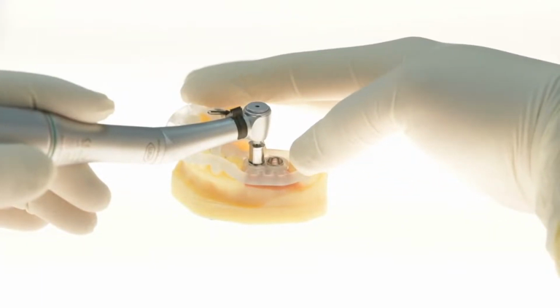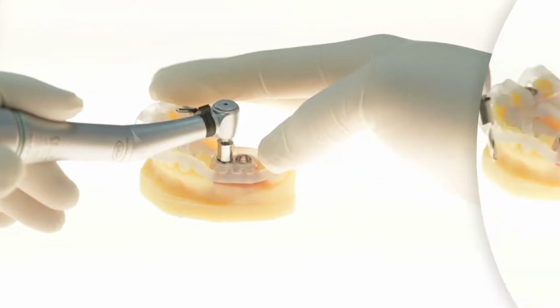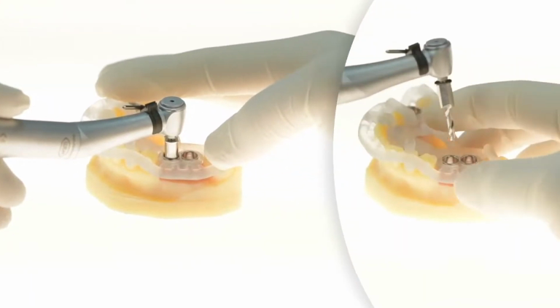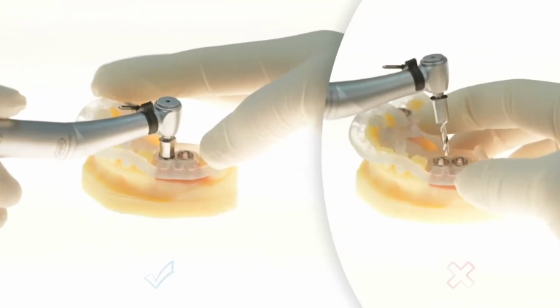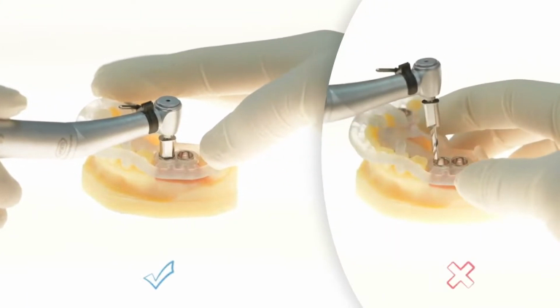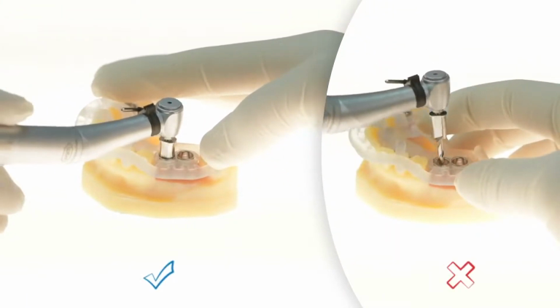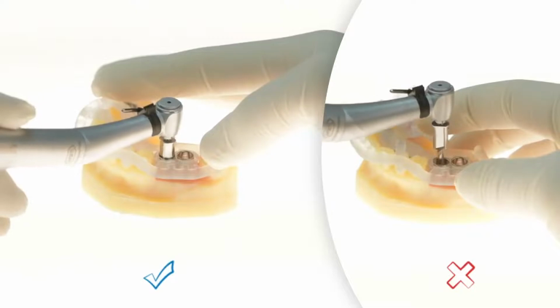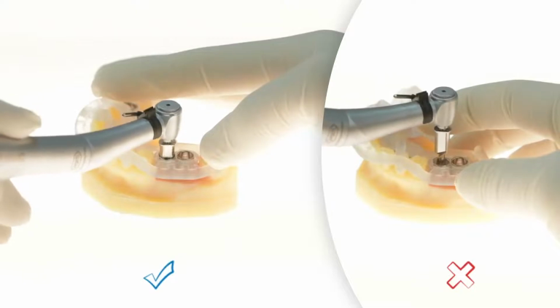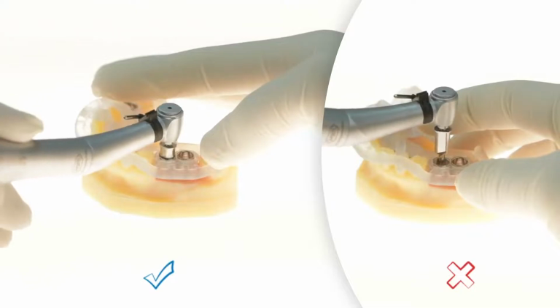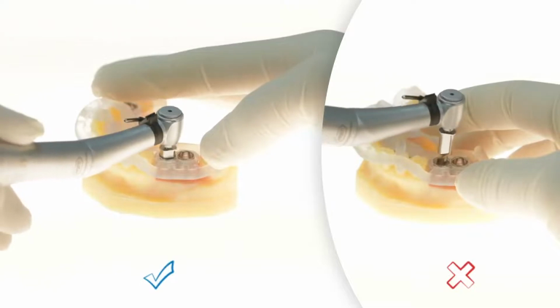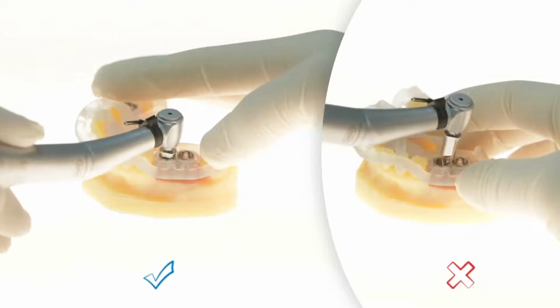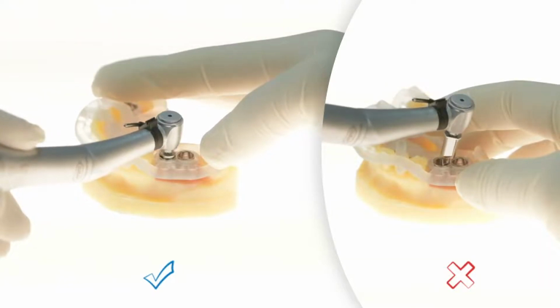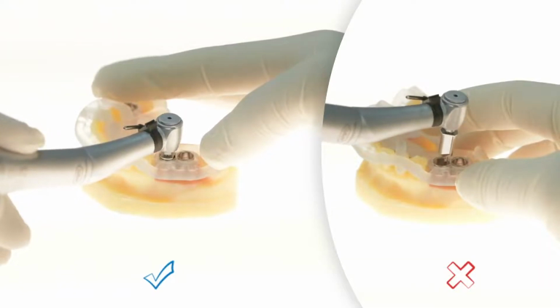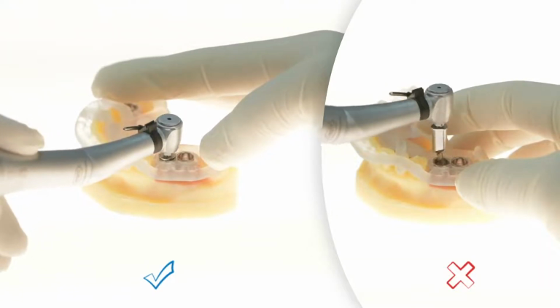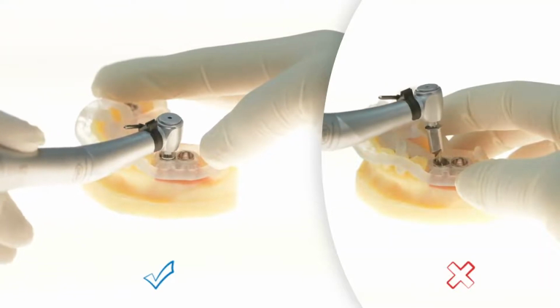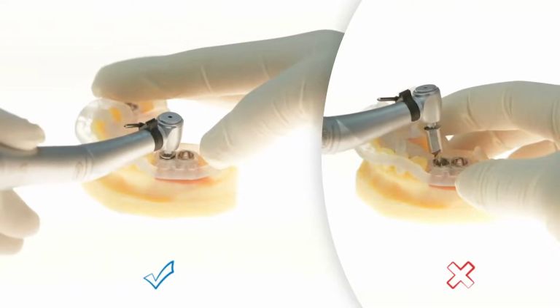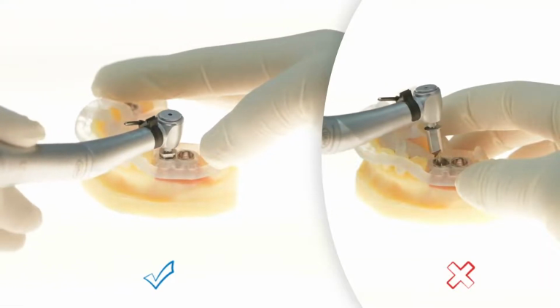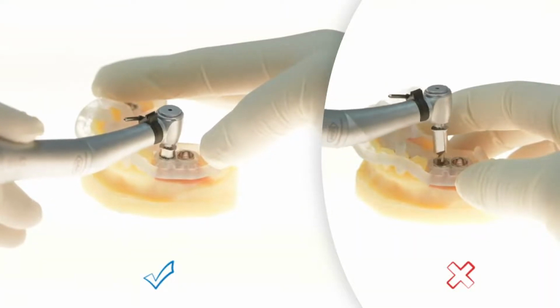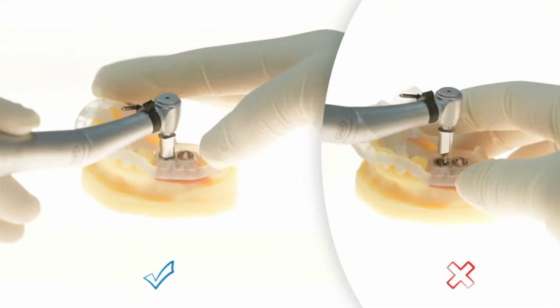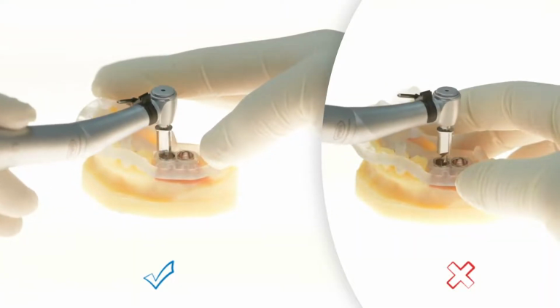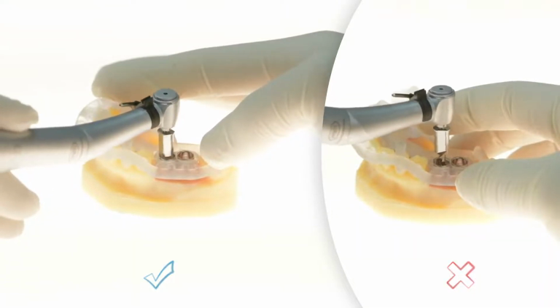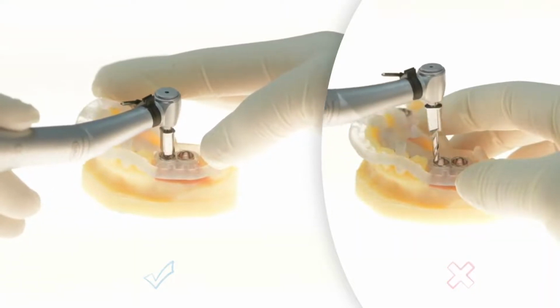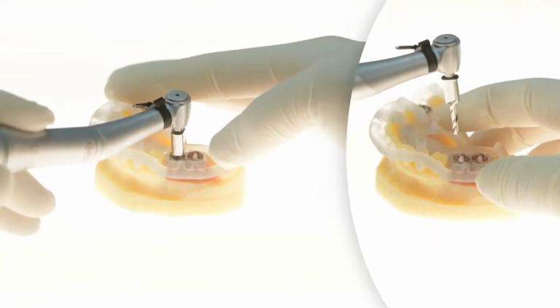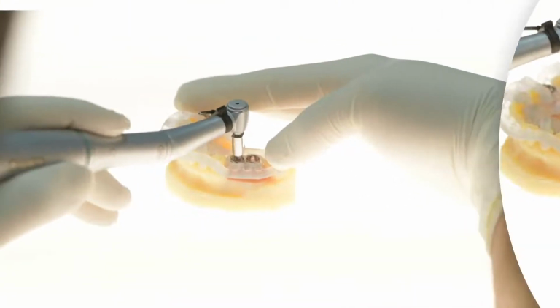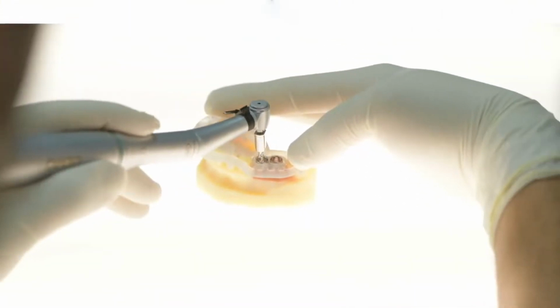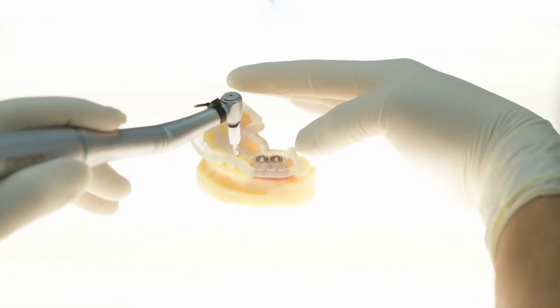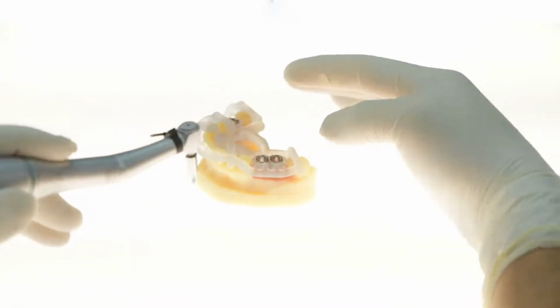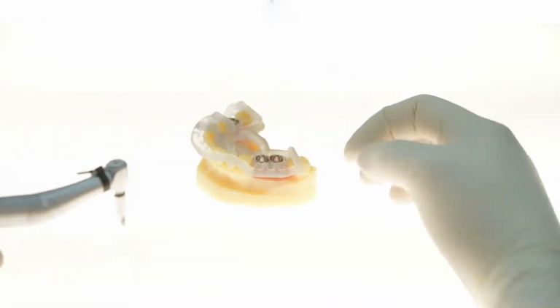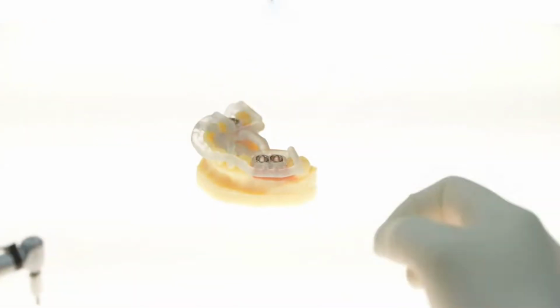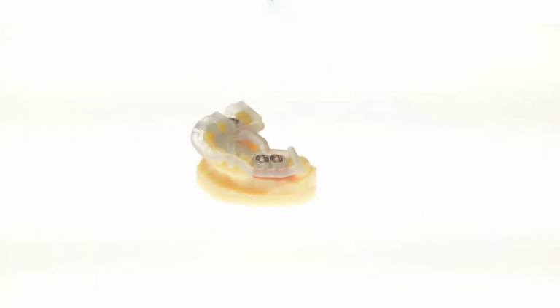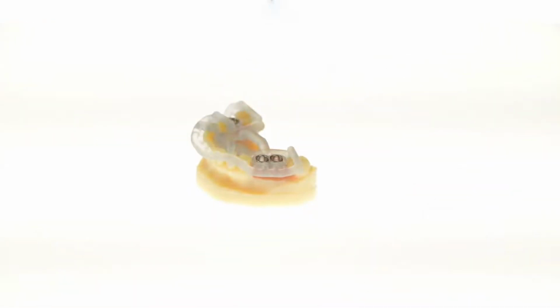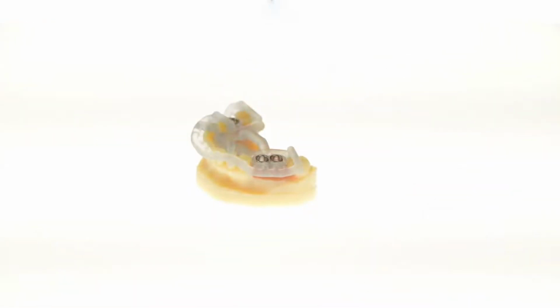For example, we can see how jumping to a 13 mm pilot drill without using the starter first may cause issues and inaccuracies.